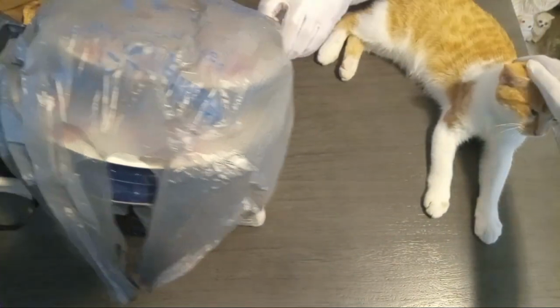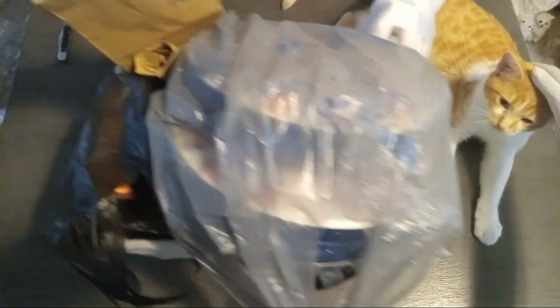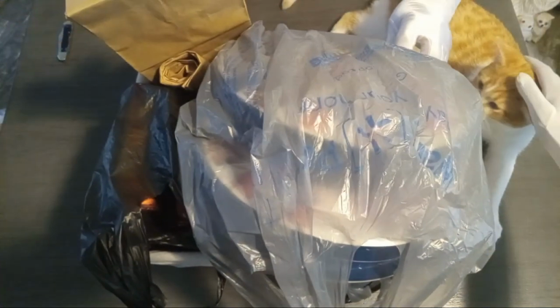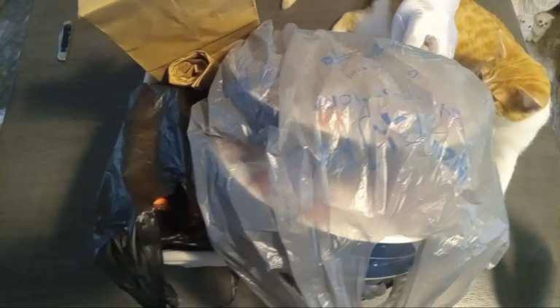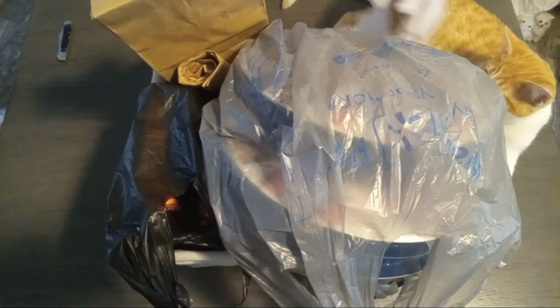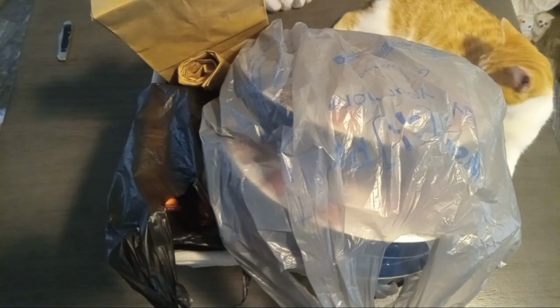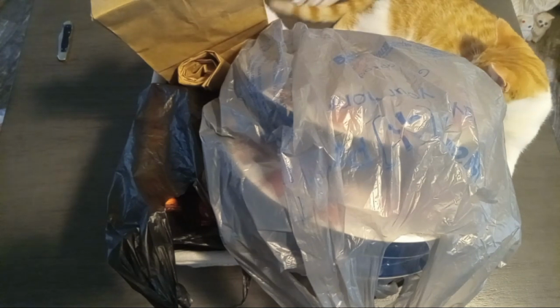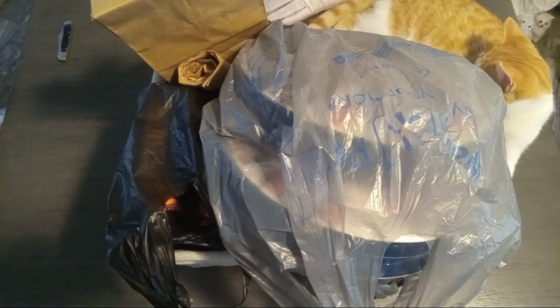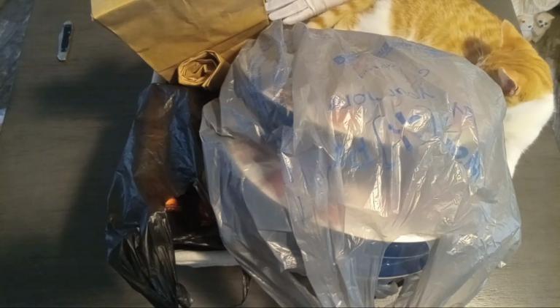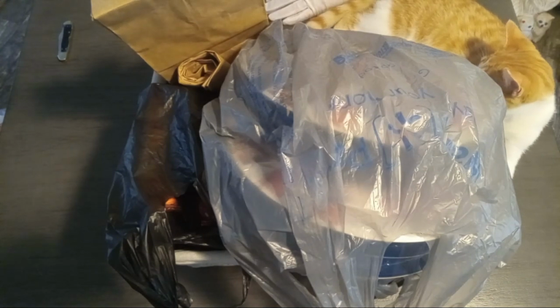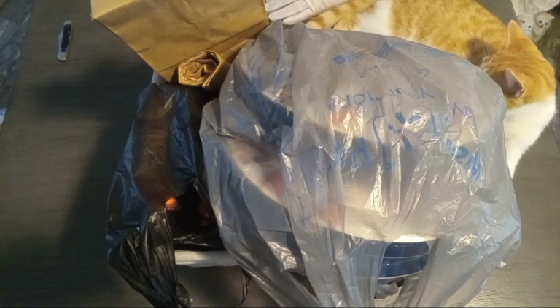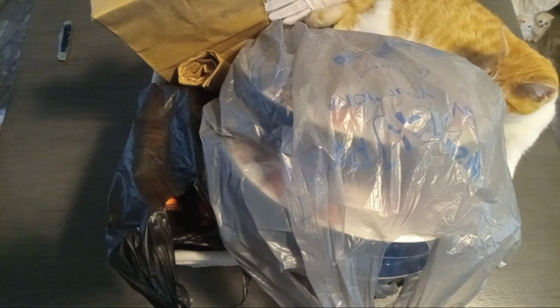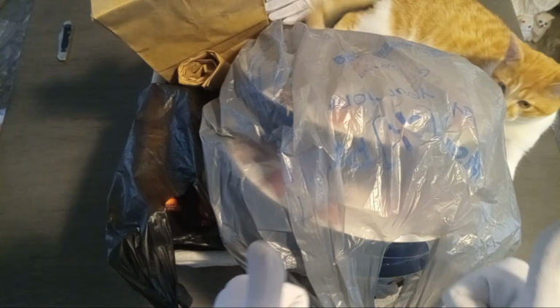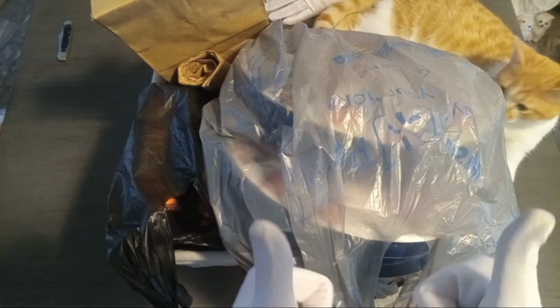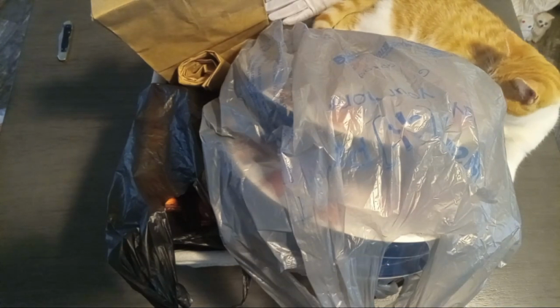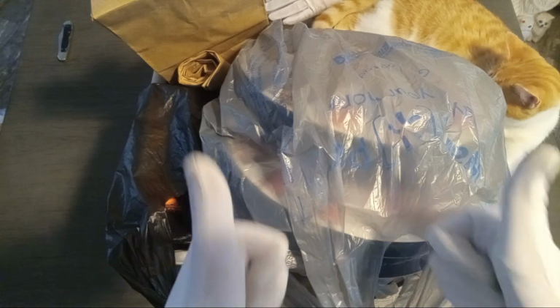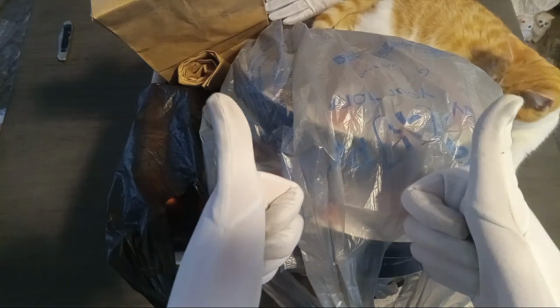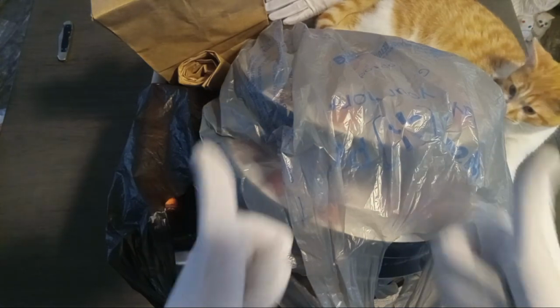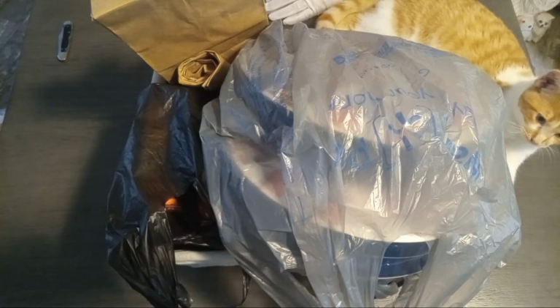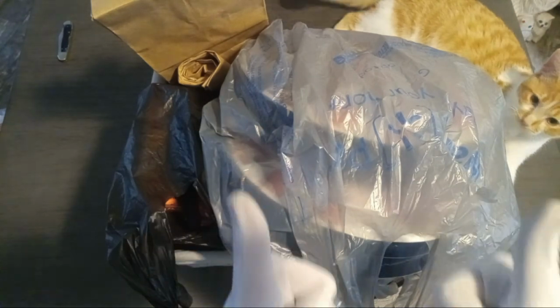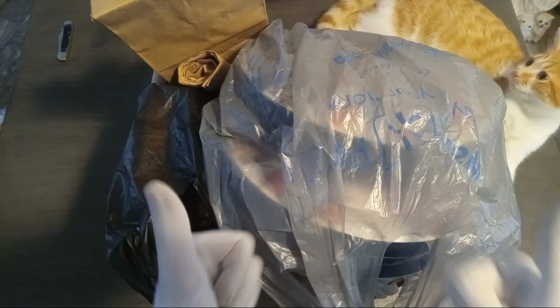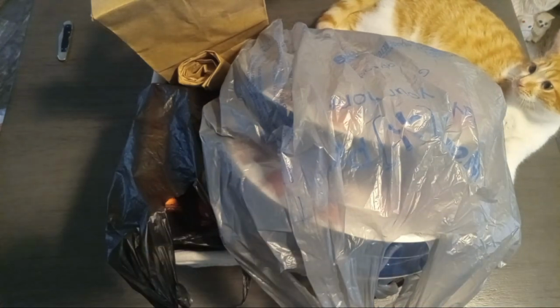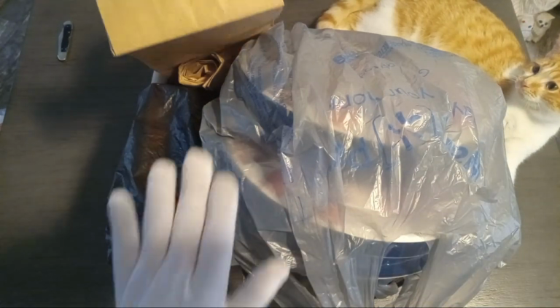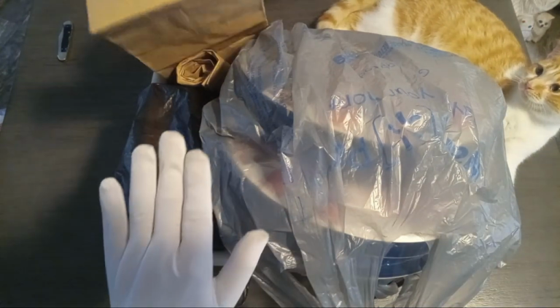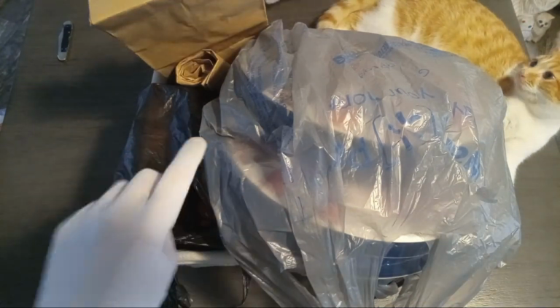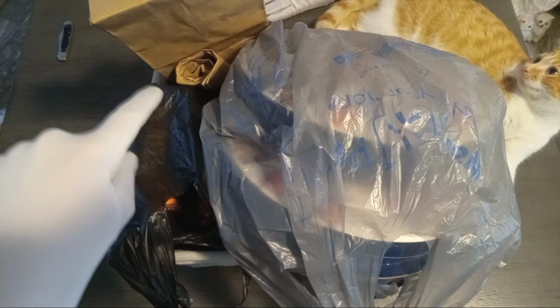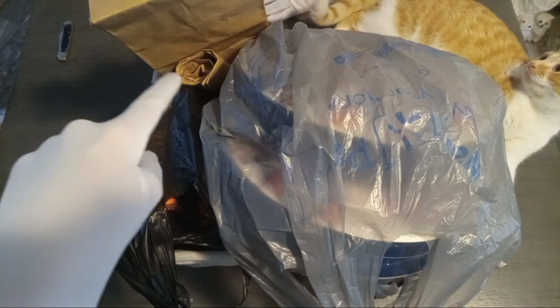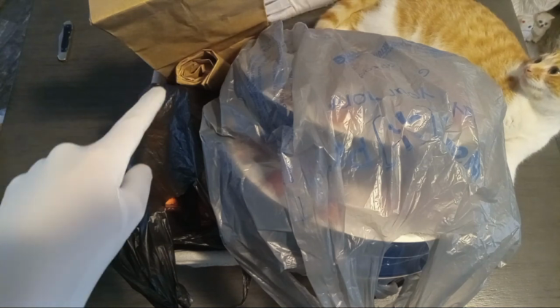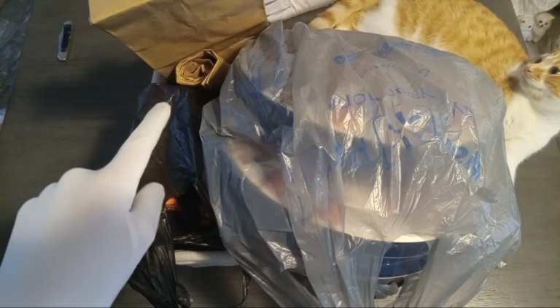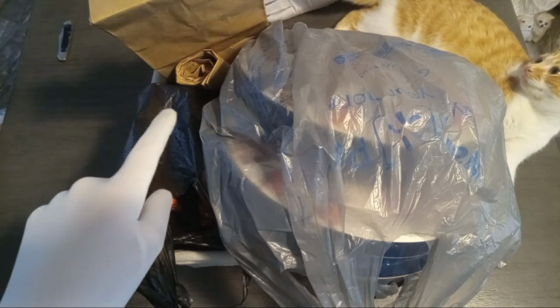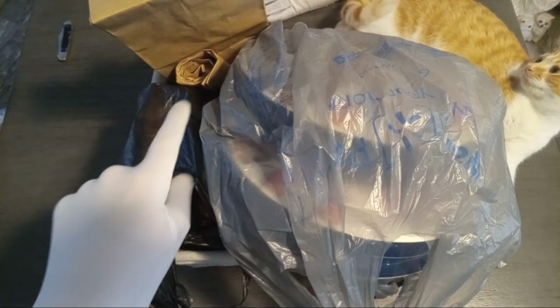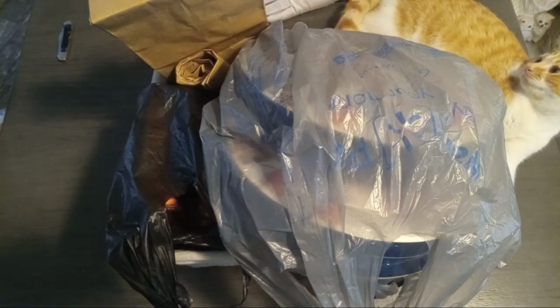So we went to the flea market again today. Had a lot of fun. Had a lot of goodies. Lots of money wasted — I mean, saved. First we'll show off what we got from the place.